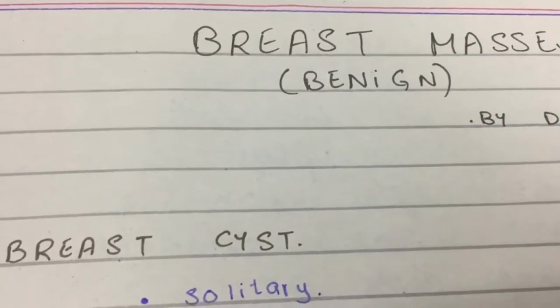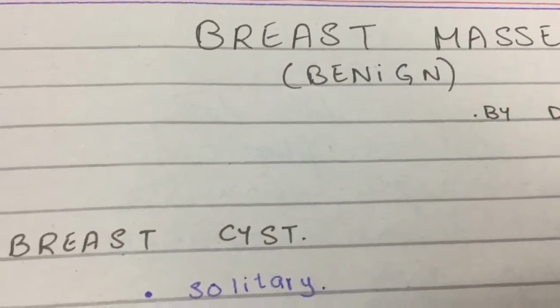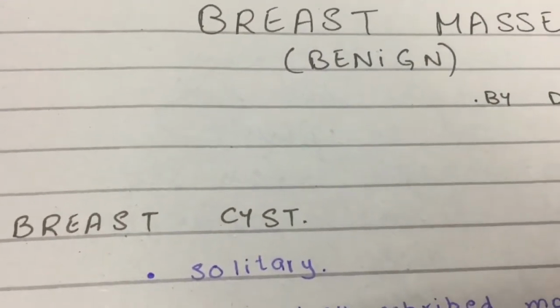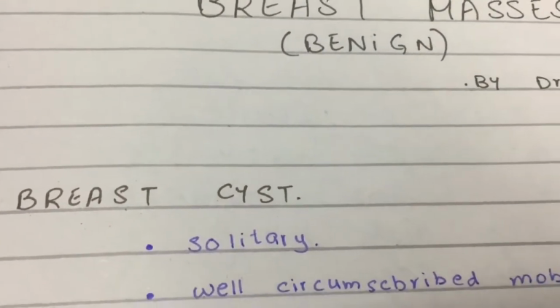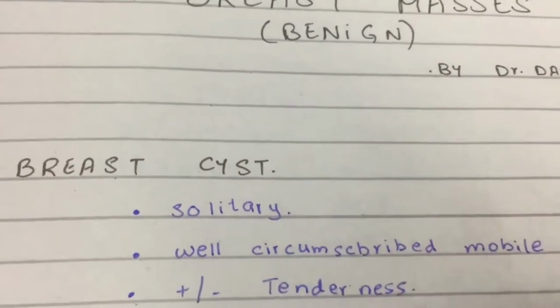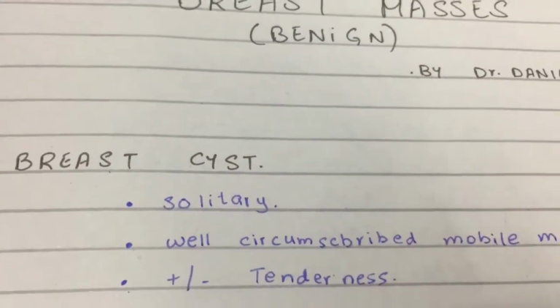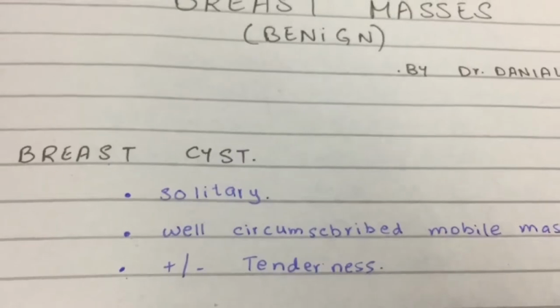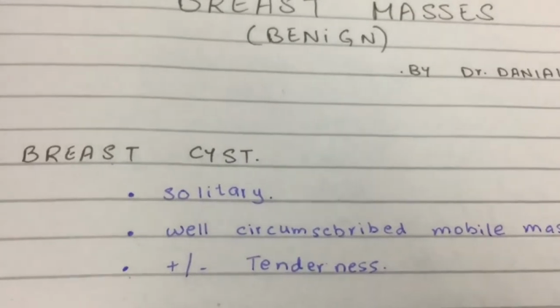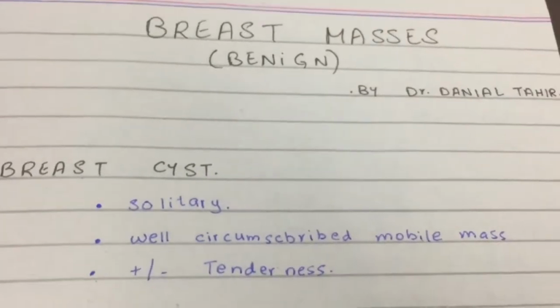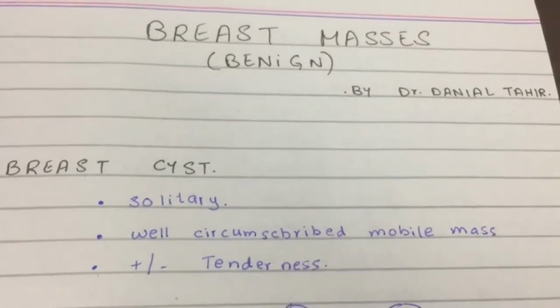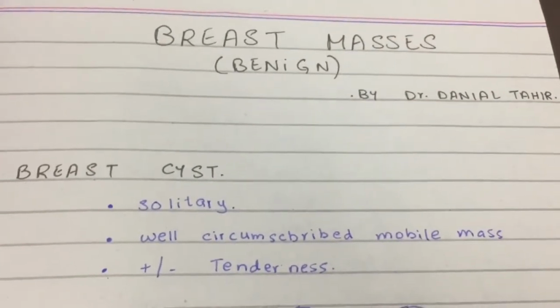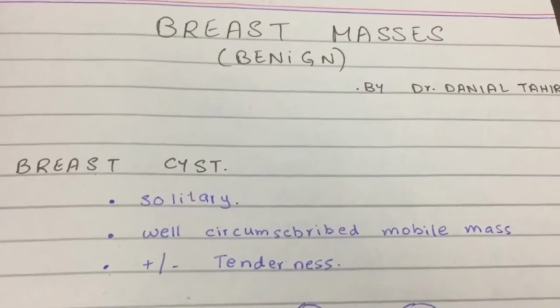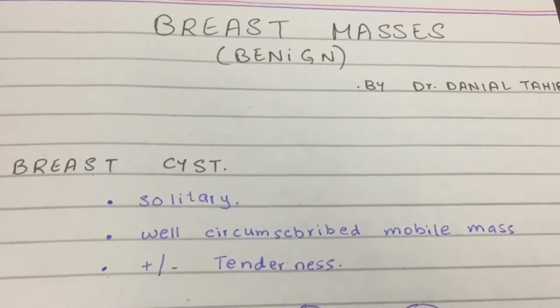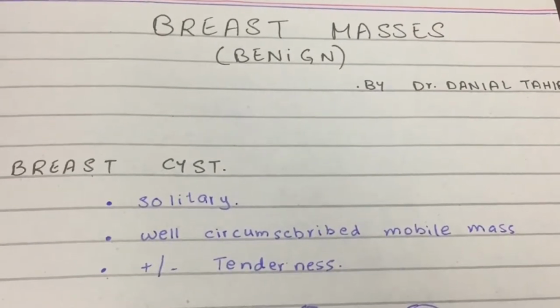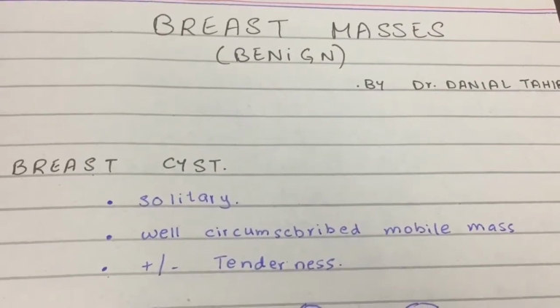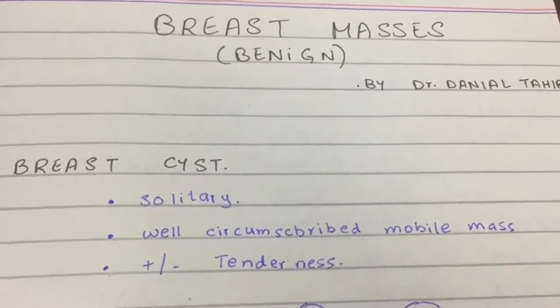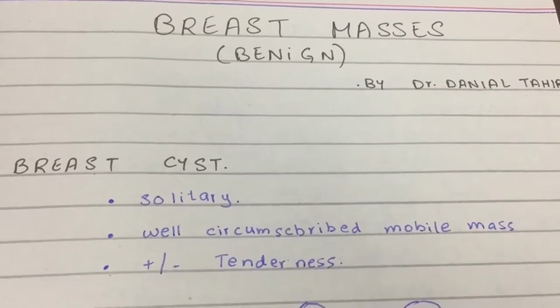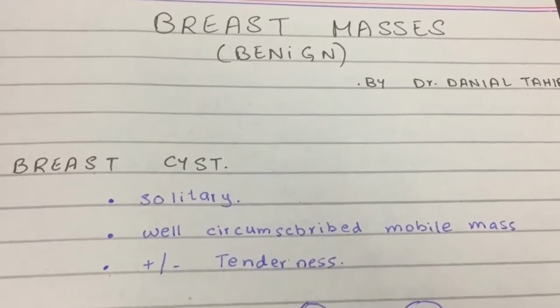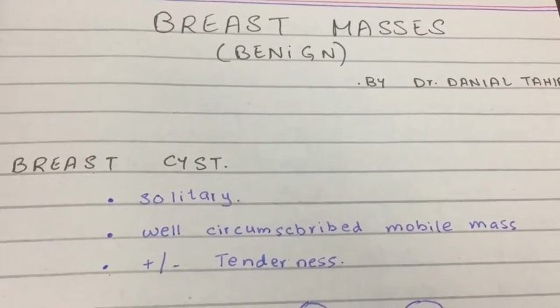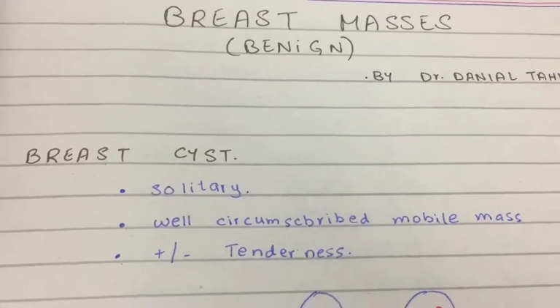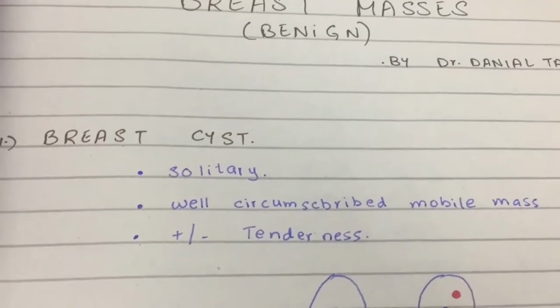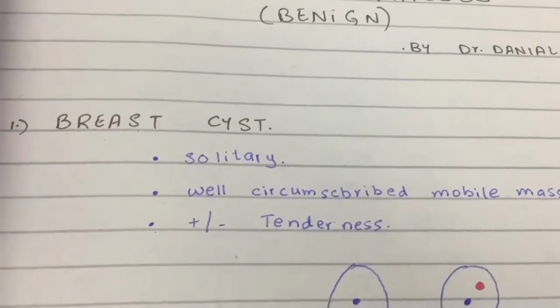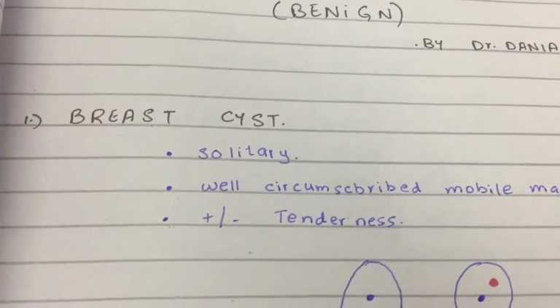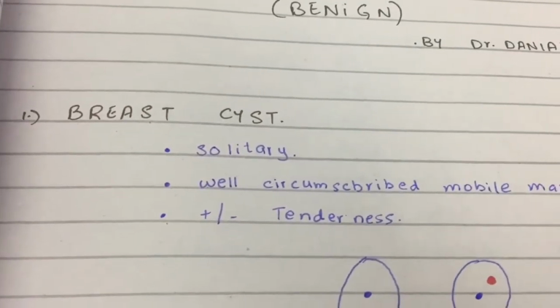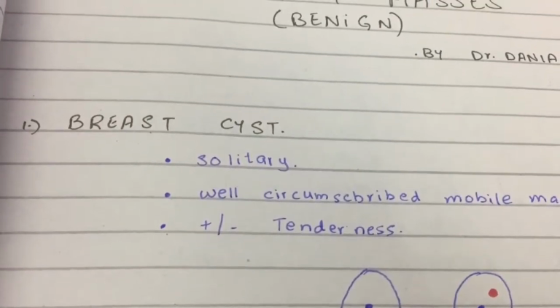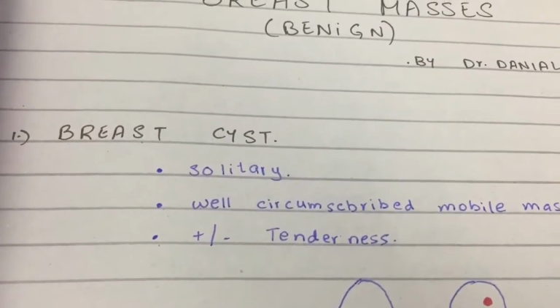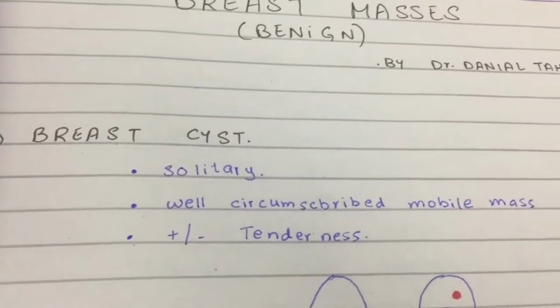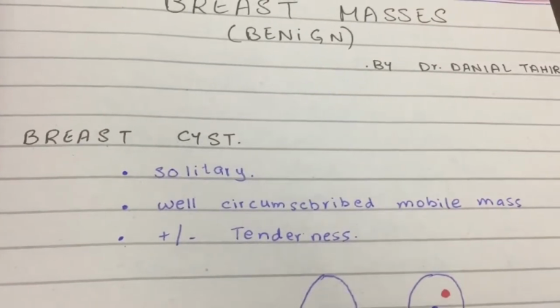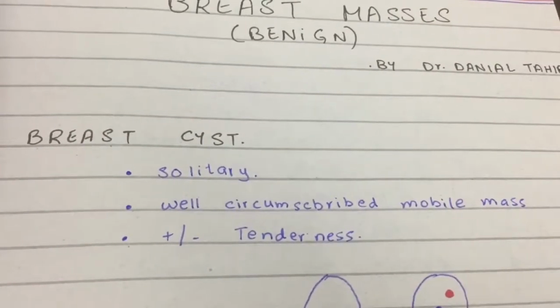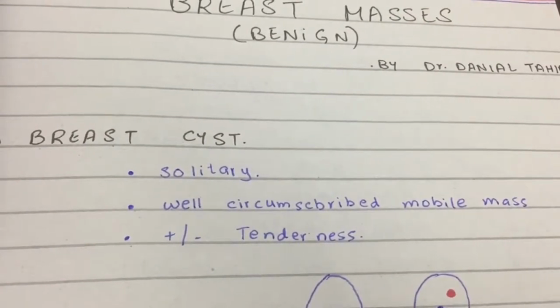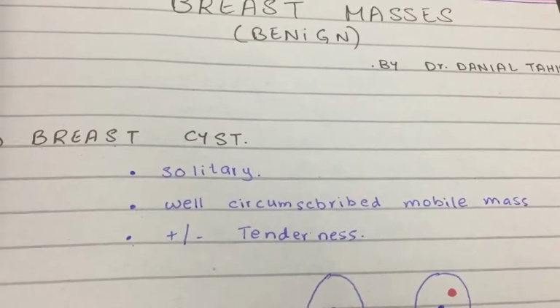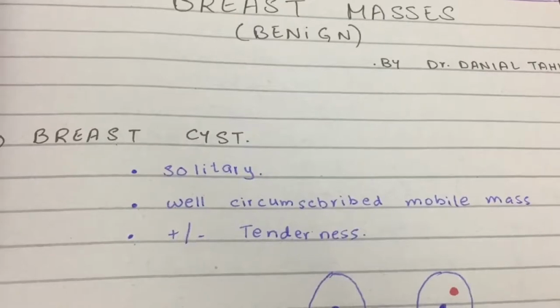First is breast cyst. It's single, it's beautifully circumscribed, nothing irregular, and usually doesn't hurt. Women might complain of hurting since she discovered a breast lump, but it is usually not tender.